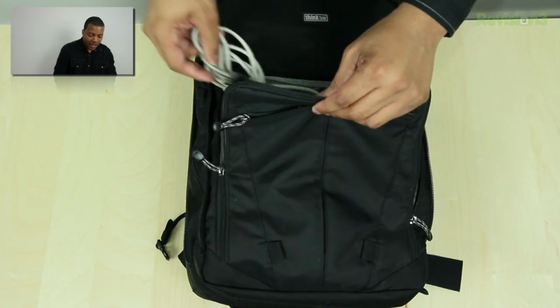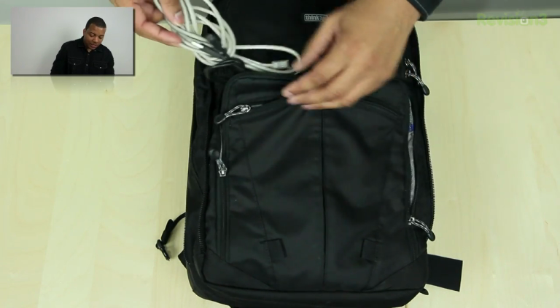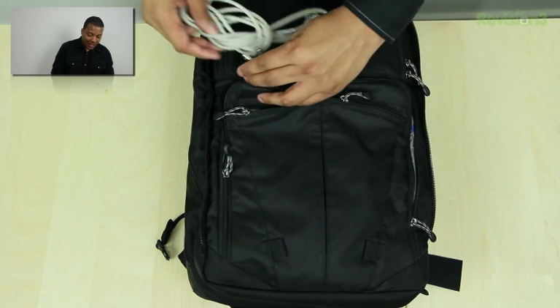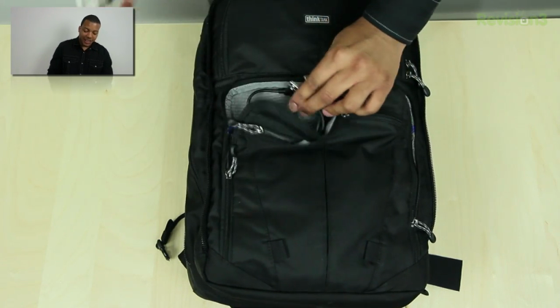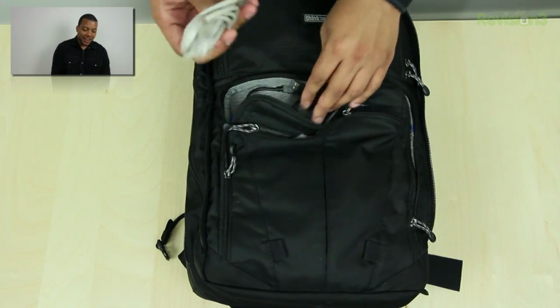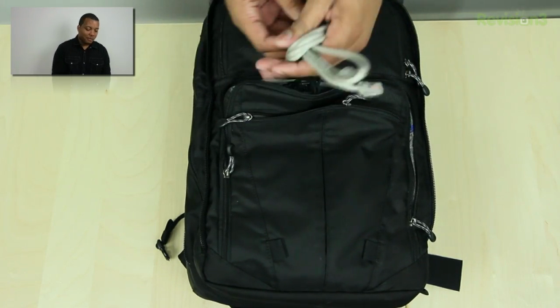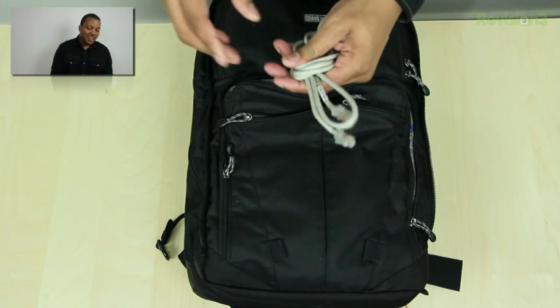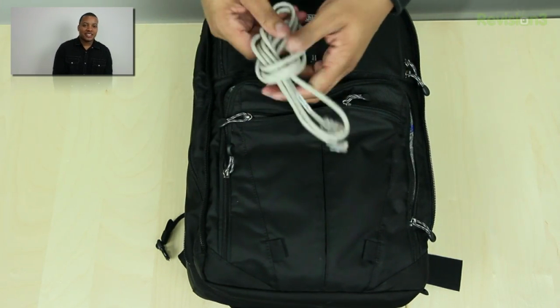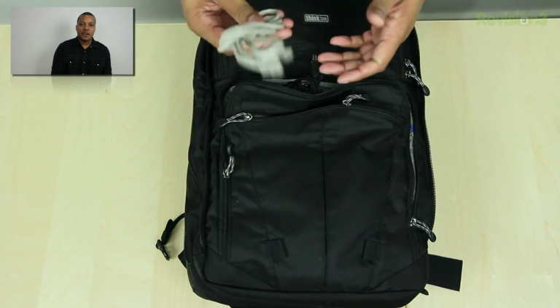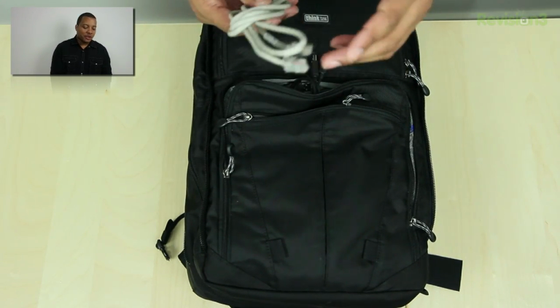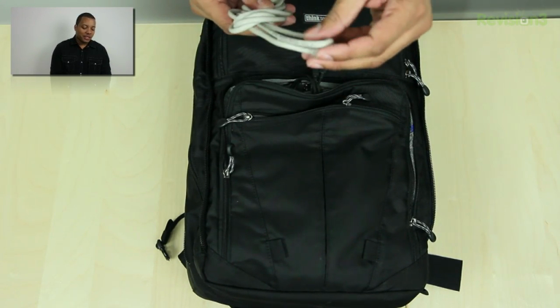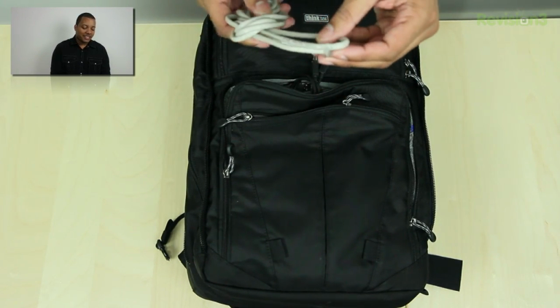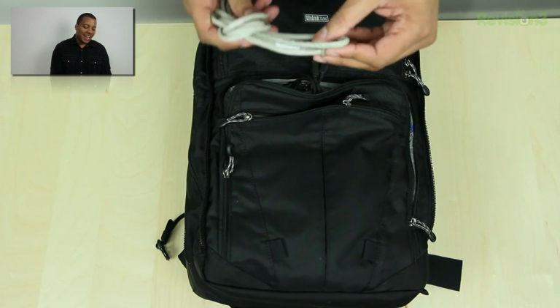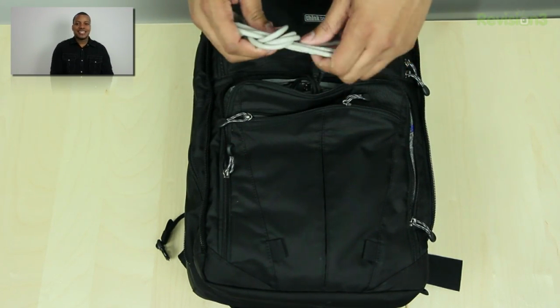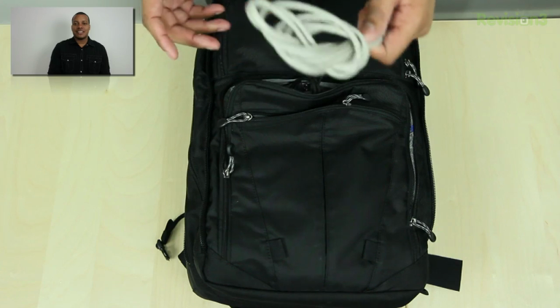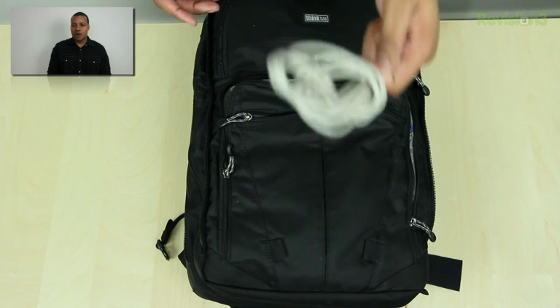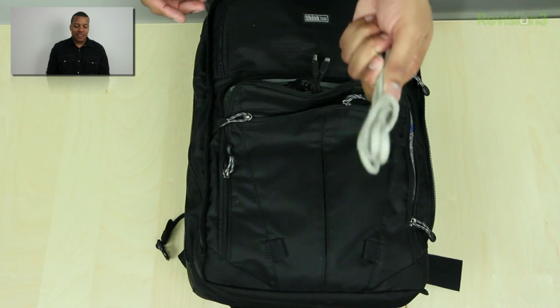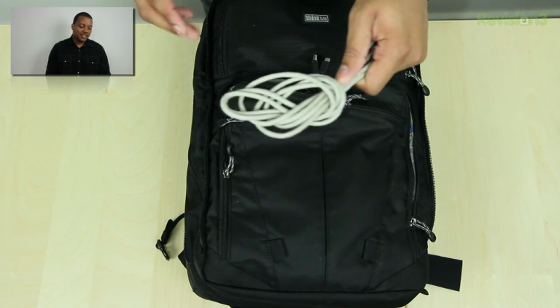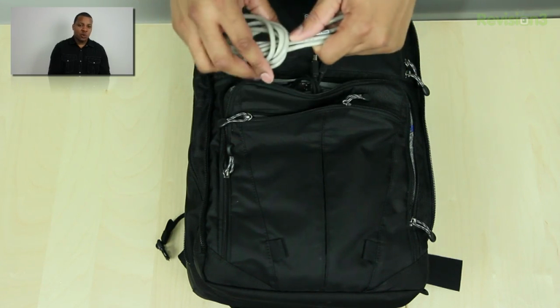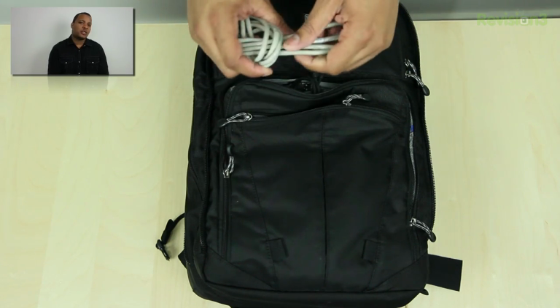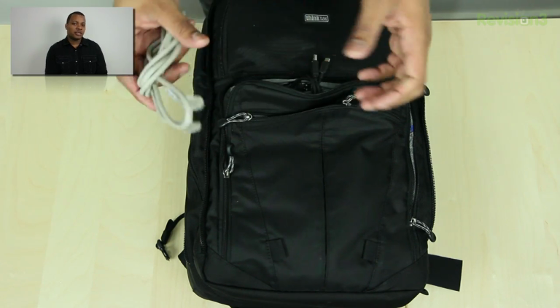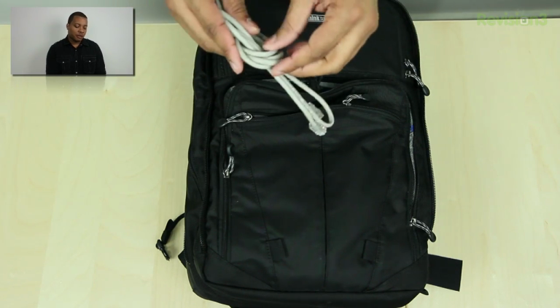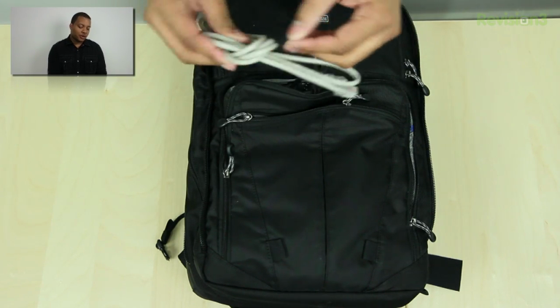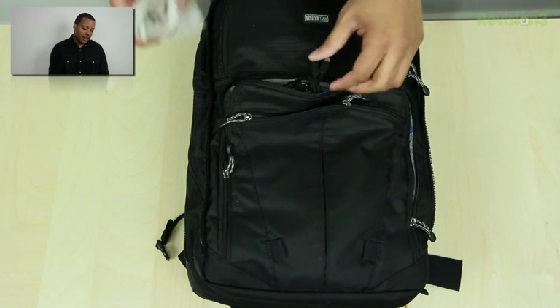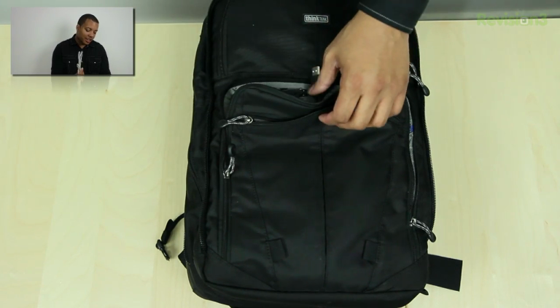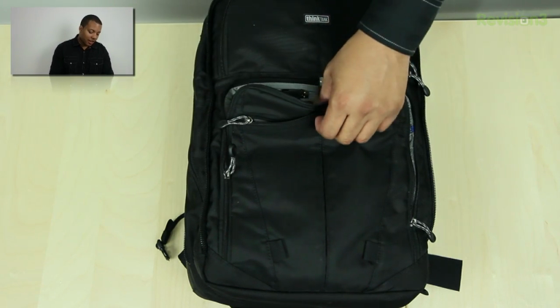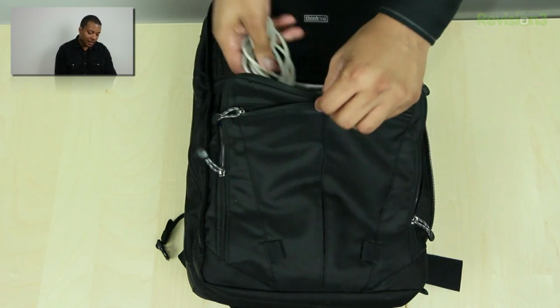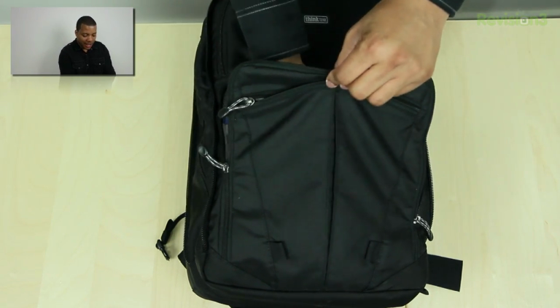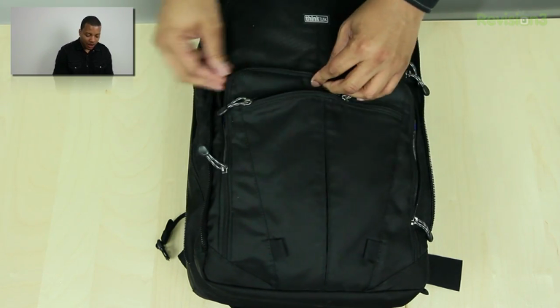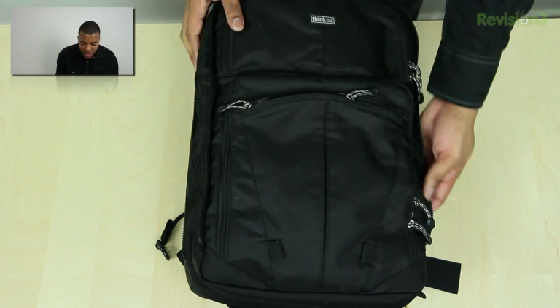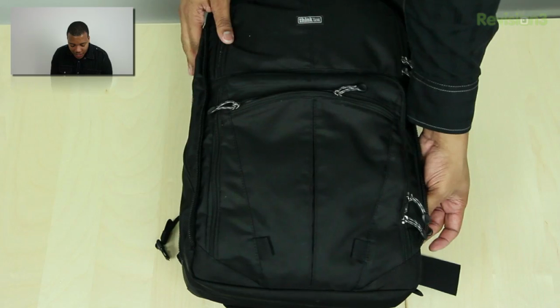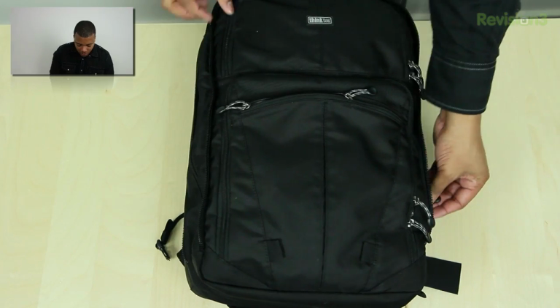I always like to carry an Ethernet cable, because you never know when you'll be able to get good wired Ethernet internet instead of wireless, which can definitely be slower. So I love having an Ethernet cable handy.